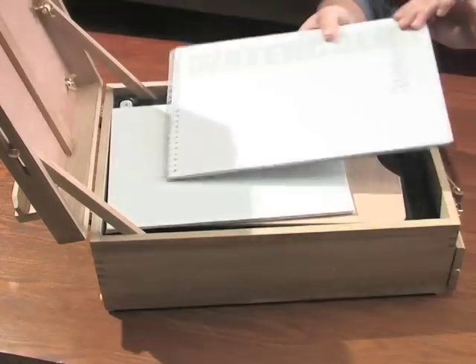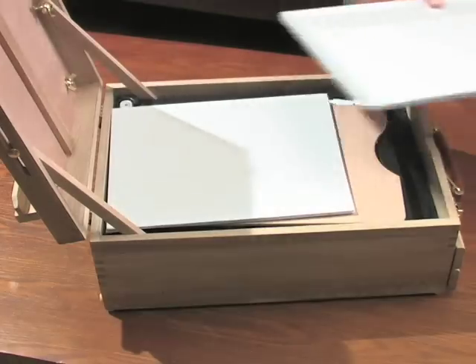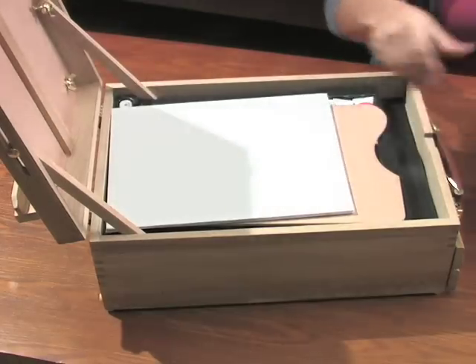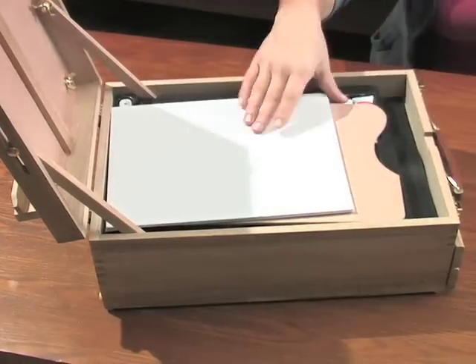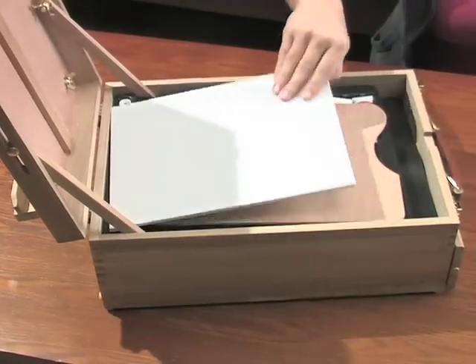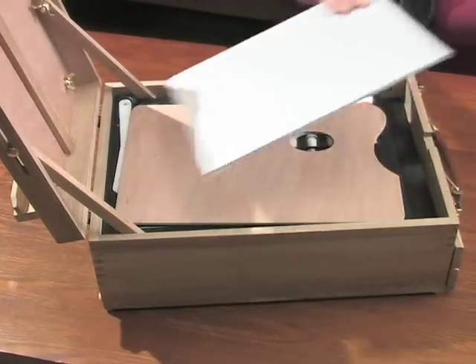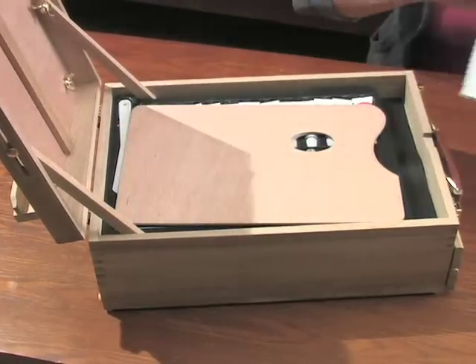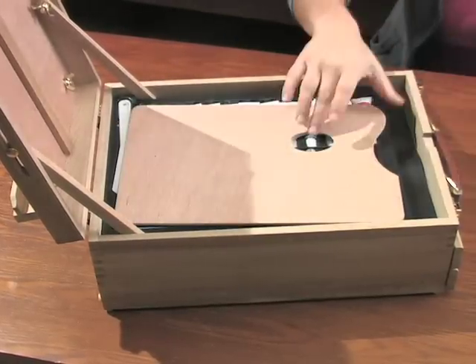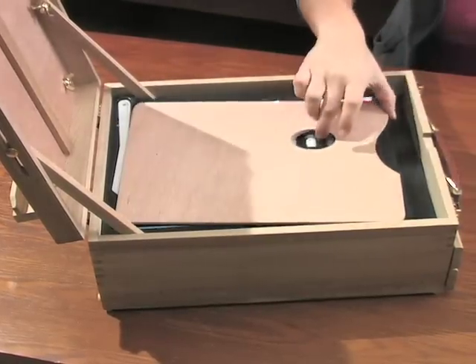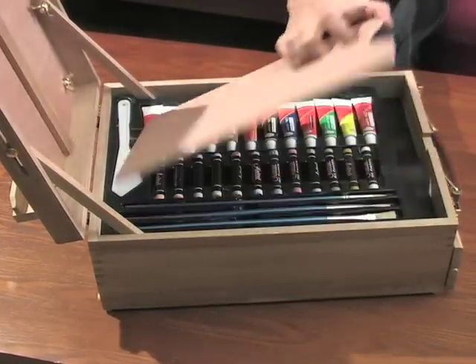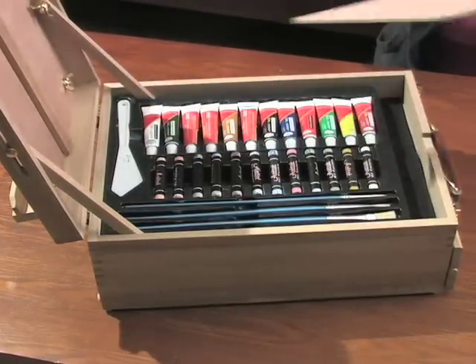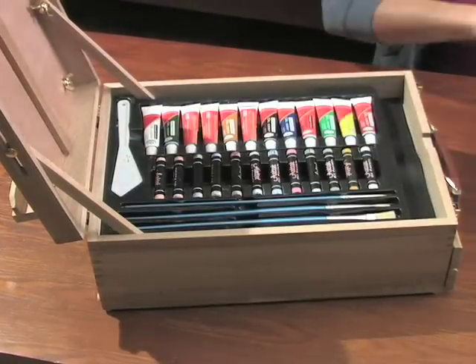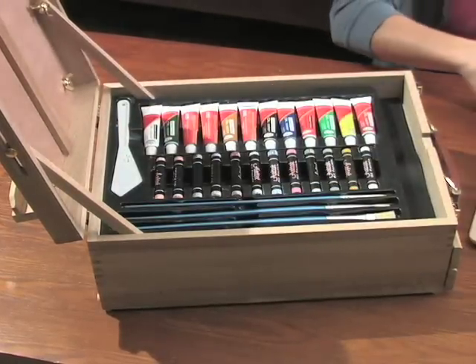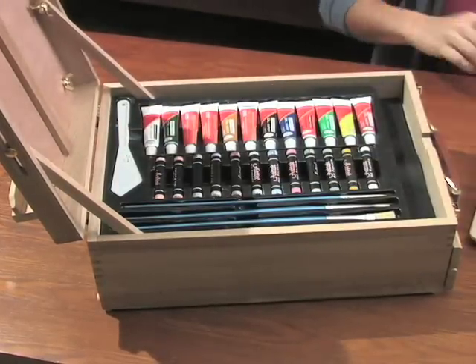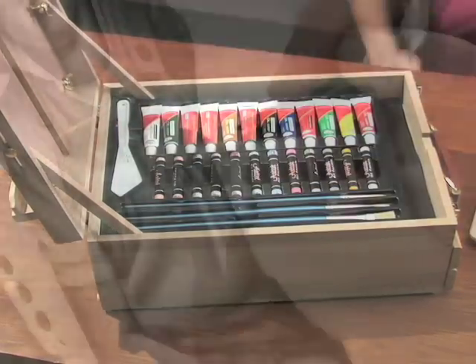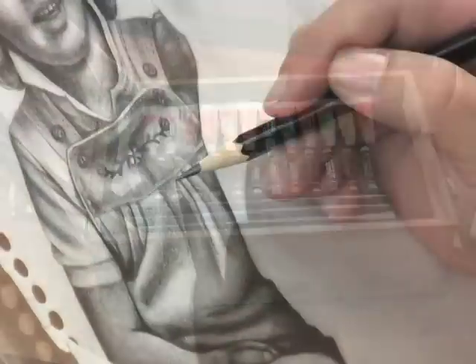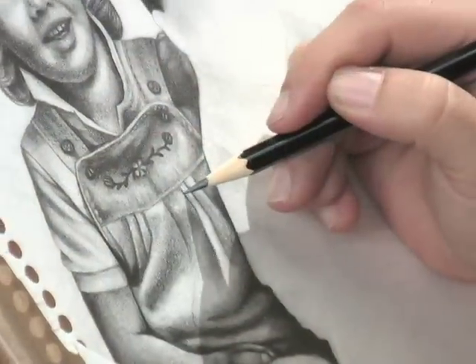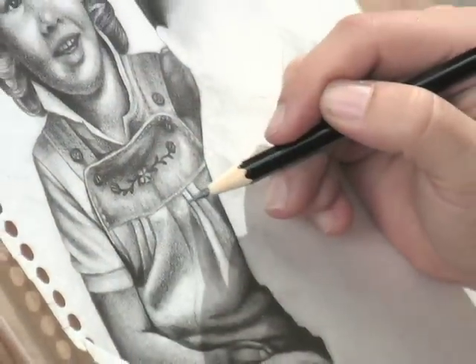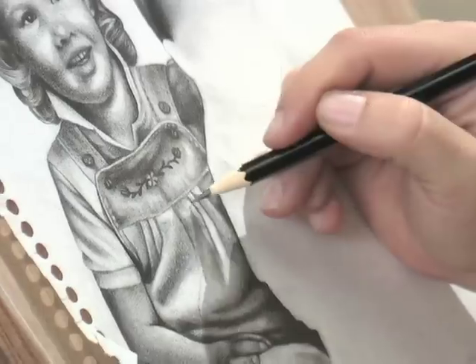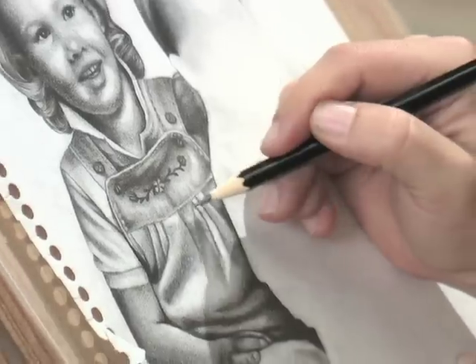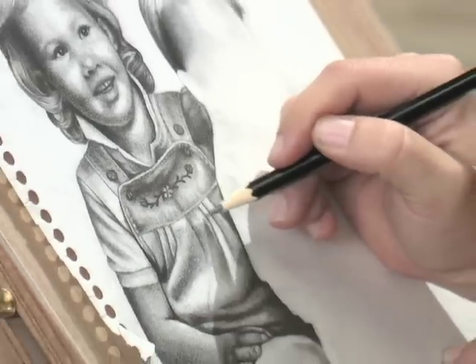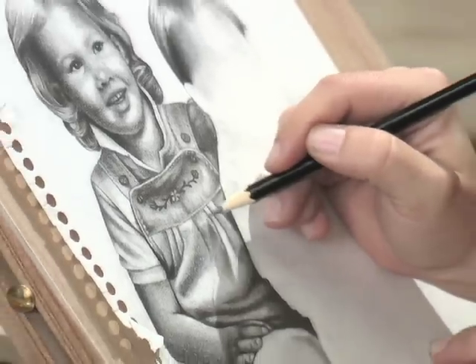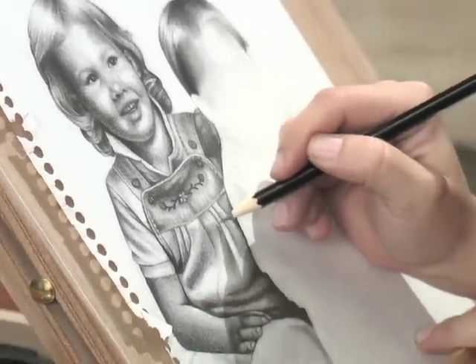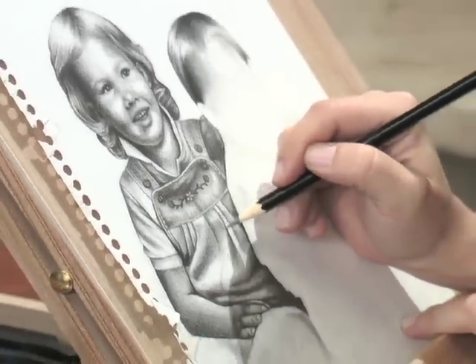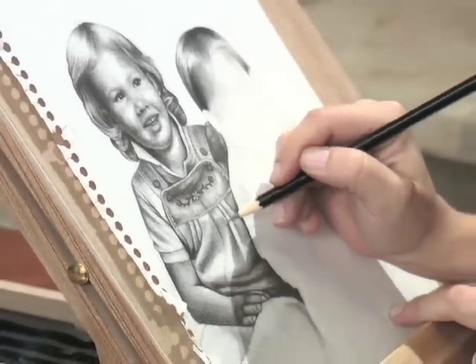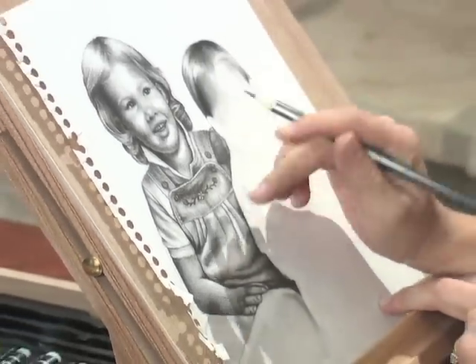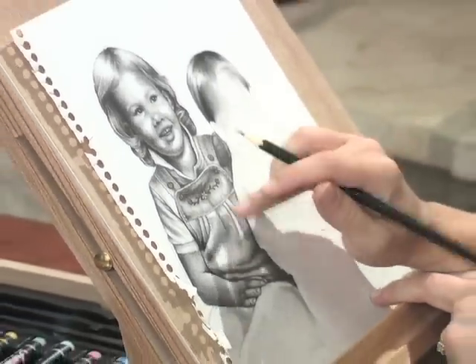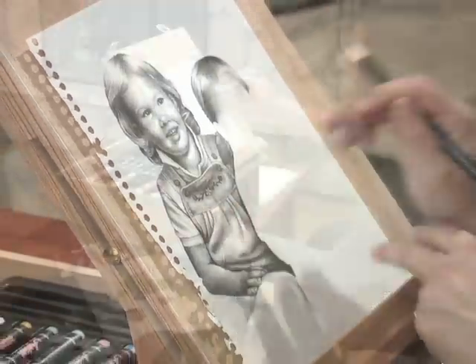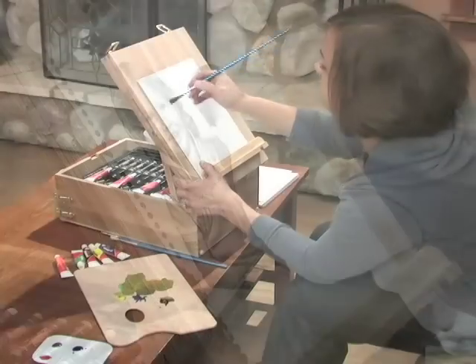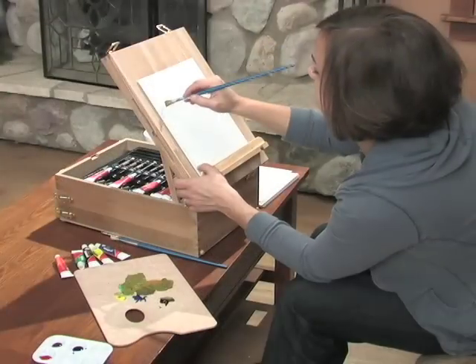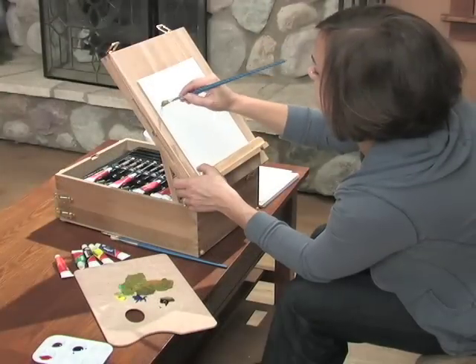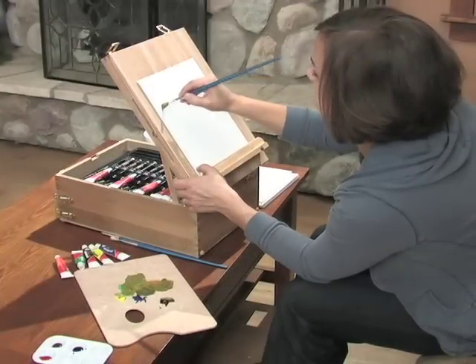Brushes, paint knives, mixing palettes, and other useful accessories come standard too. You'll even find a full selection of colored pencils, pastels, and a selection of artist grade papers.